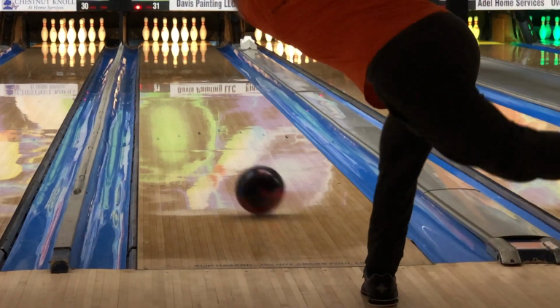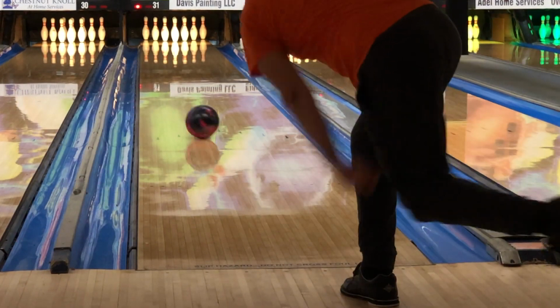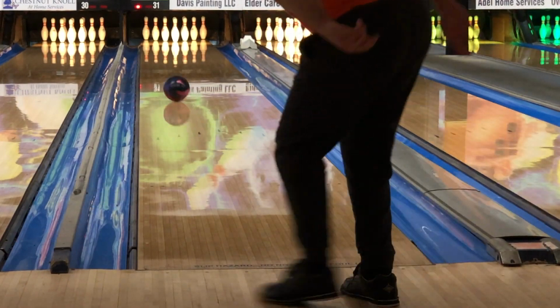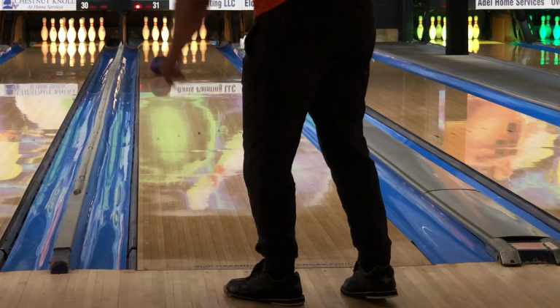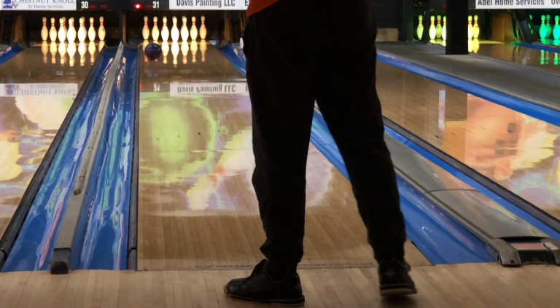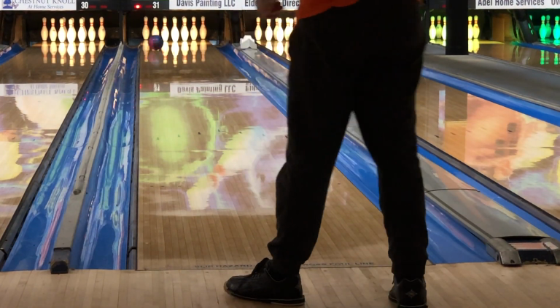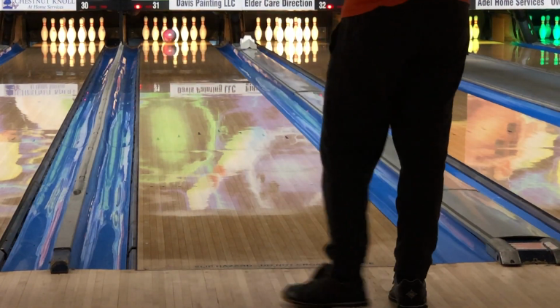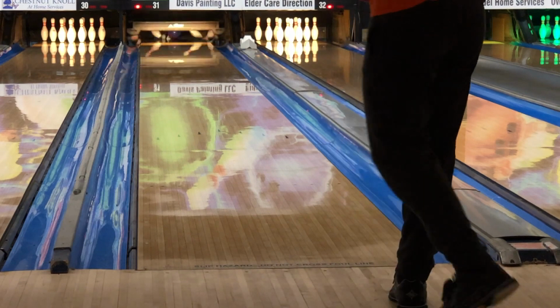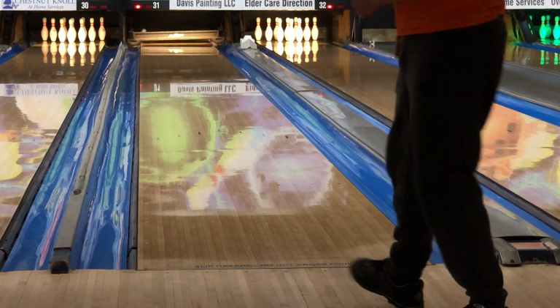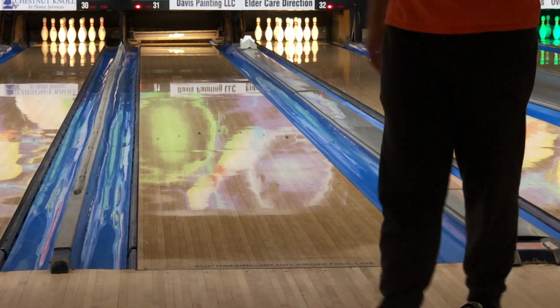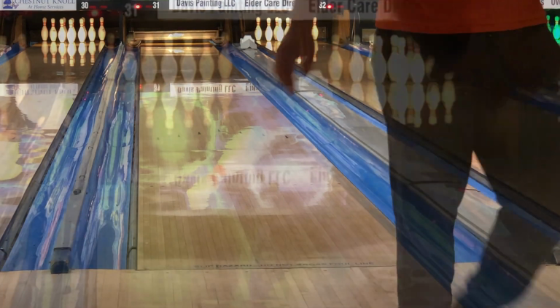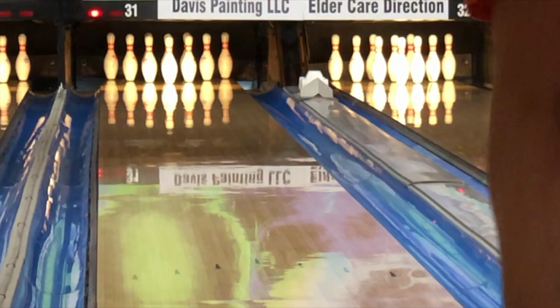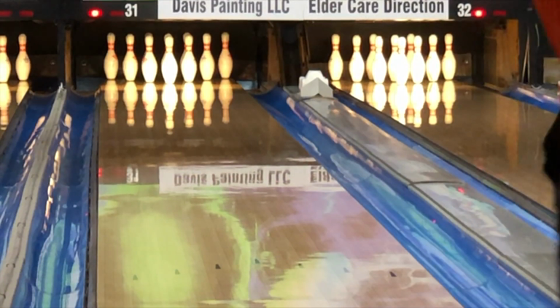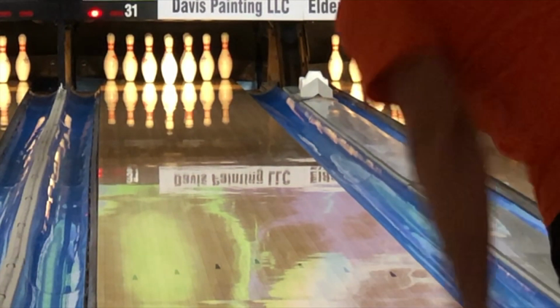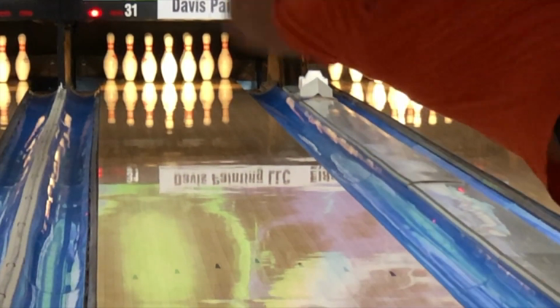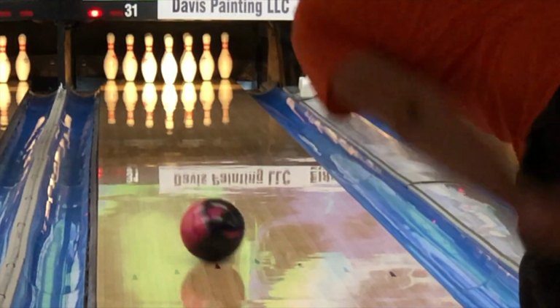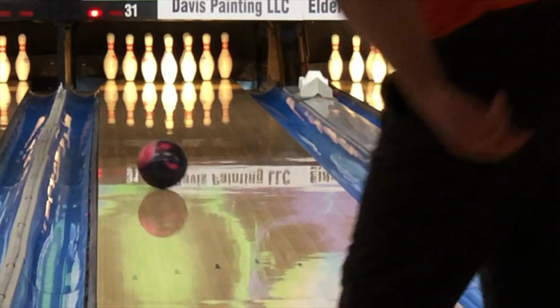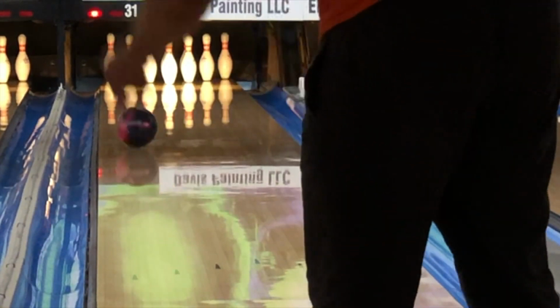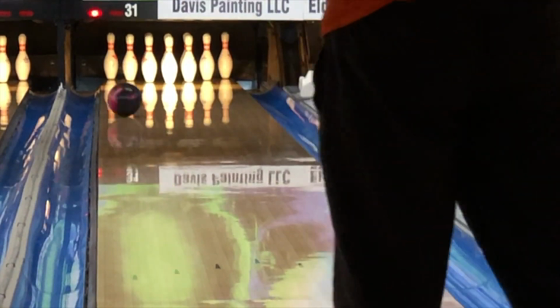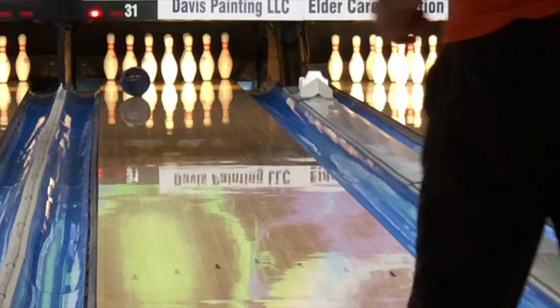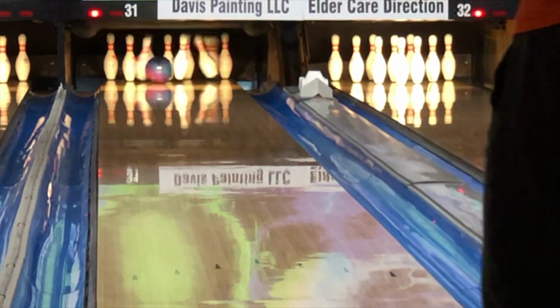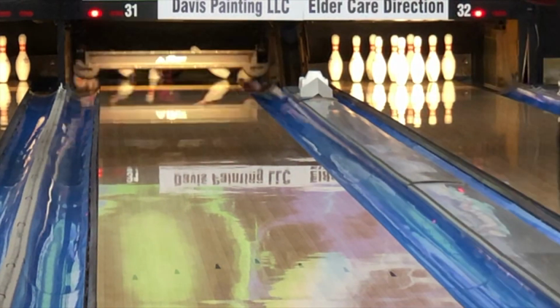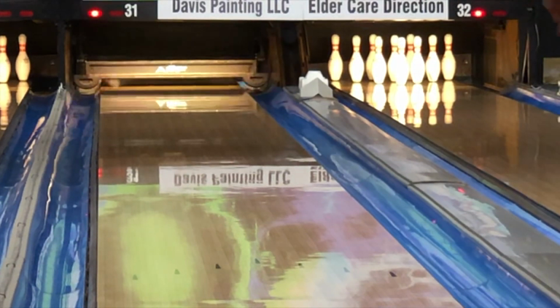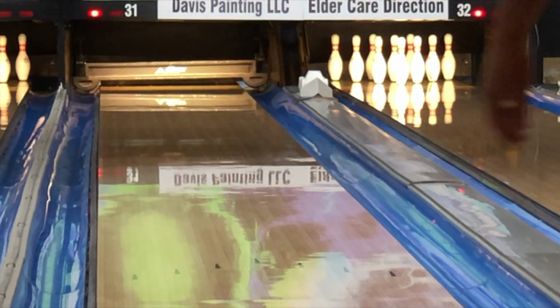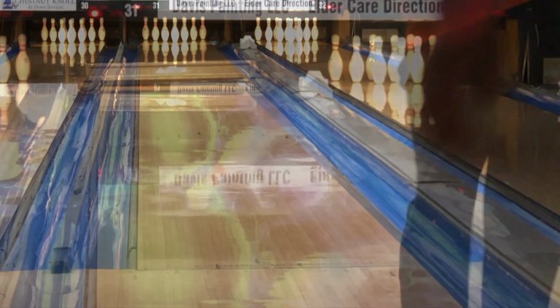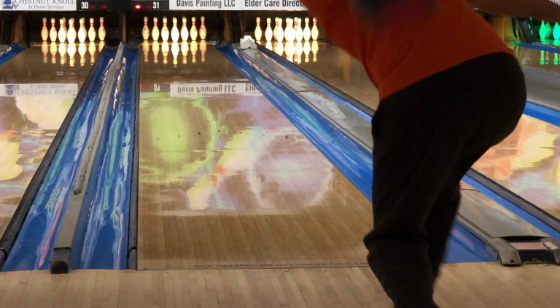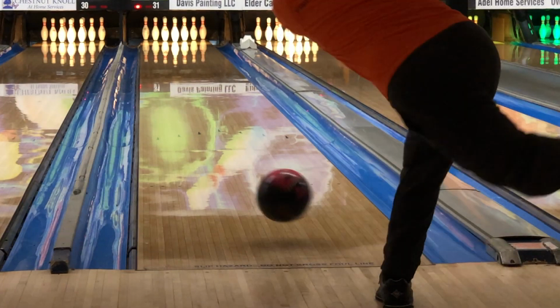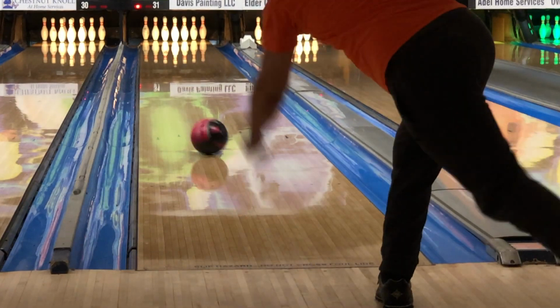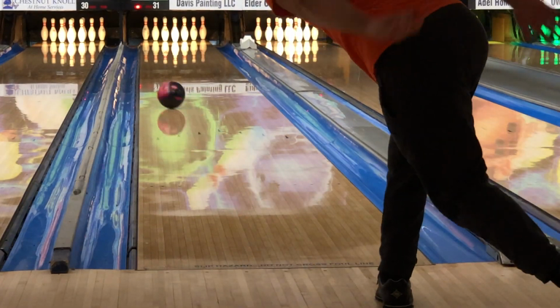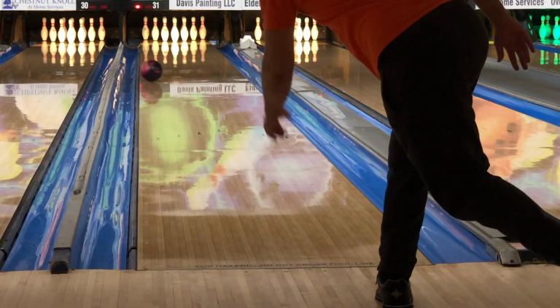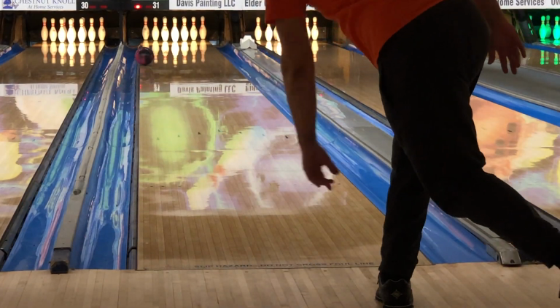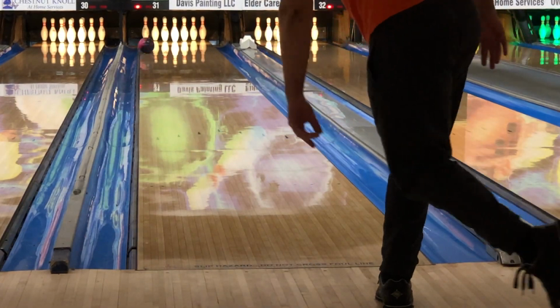The ball gets down the lane relatively easily compared to, say, a Forge Flare which kind of read at my feet, but it's not late like a polished ball — so you see it read and just boom through the pins. I think the factory finish at 4000 grit LSS is very smart, as bowlers will be able to use it straight away without significant surface adjustments. I like that the ball has some surface, which adds control while still being very capable of generating a booming motion, and you get a medium-heavy roll with medium strength, medium RG asymmetric.